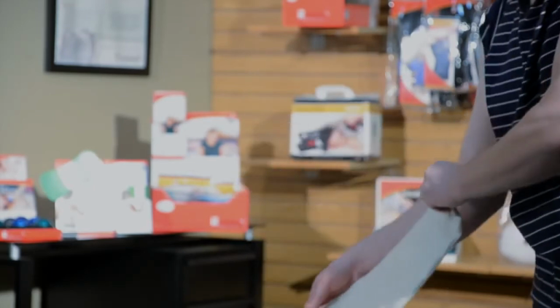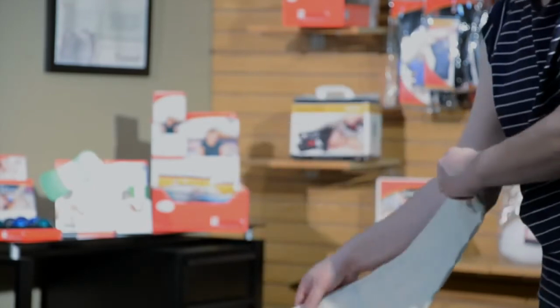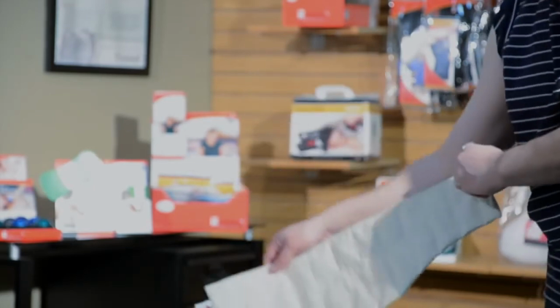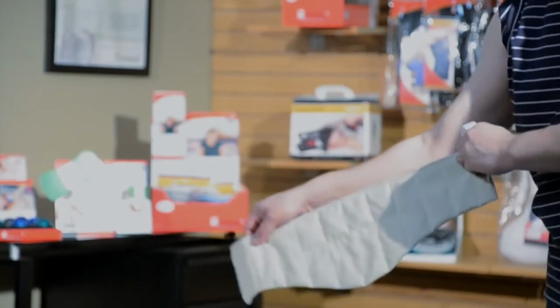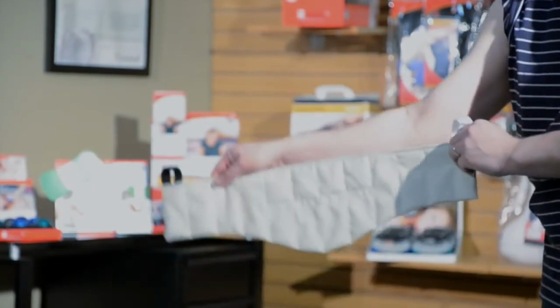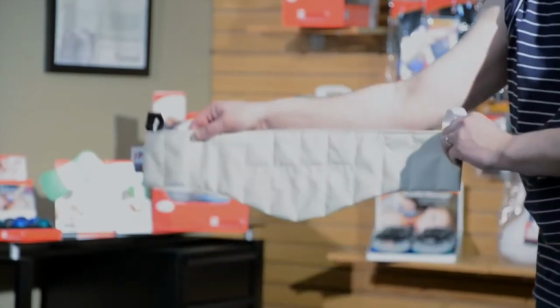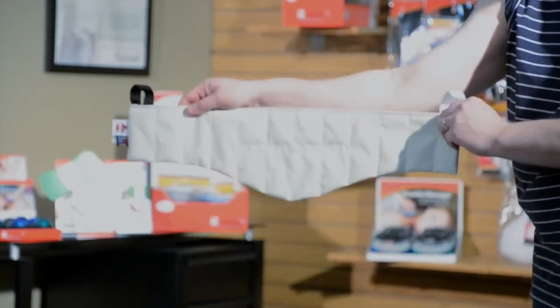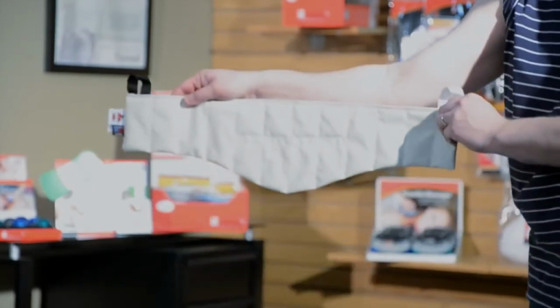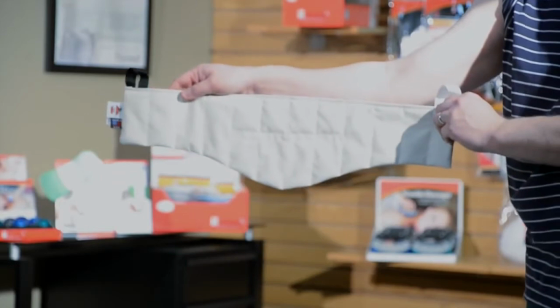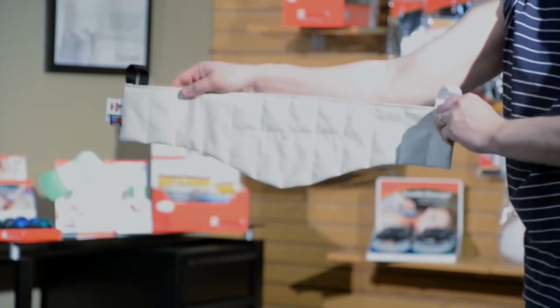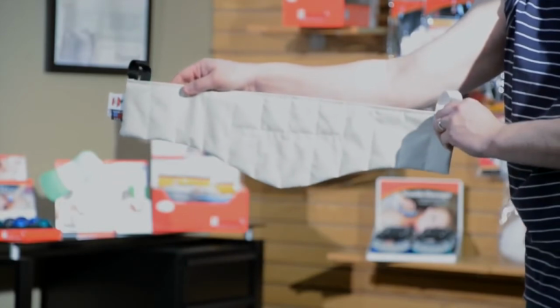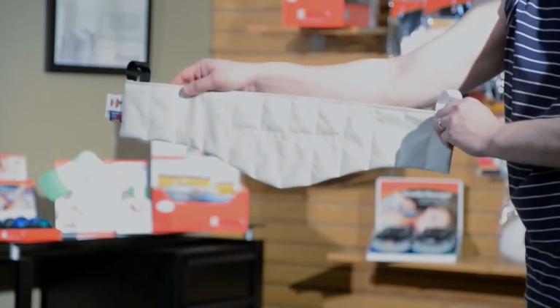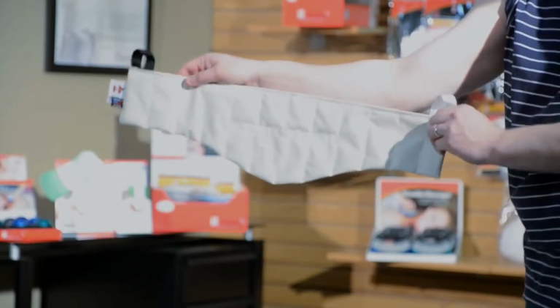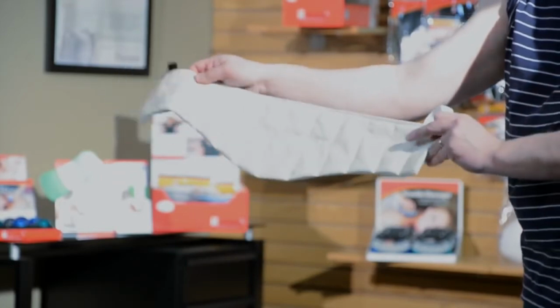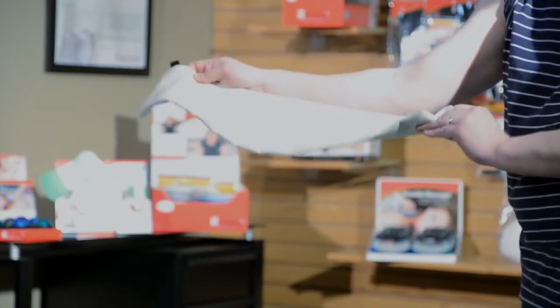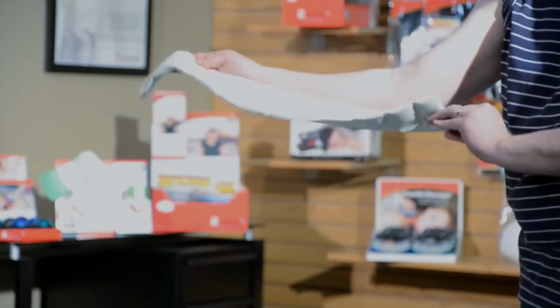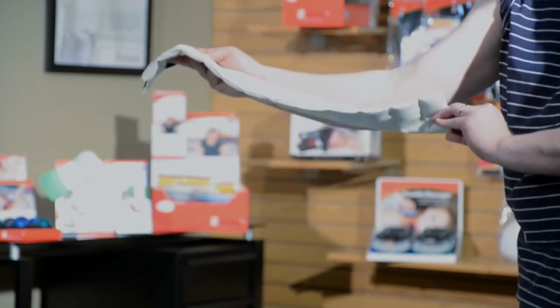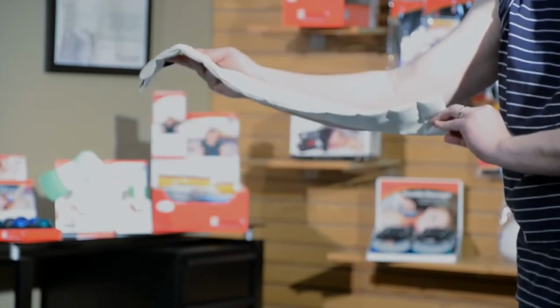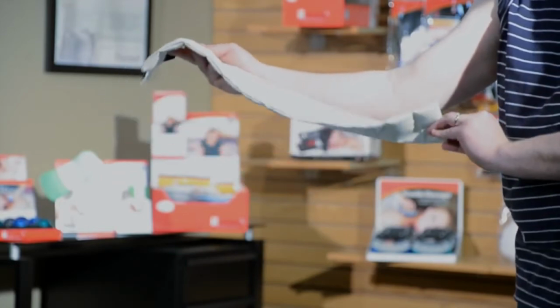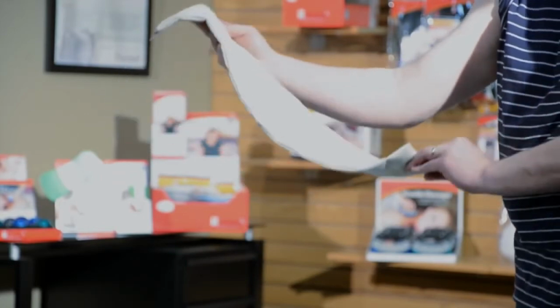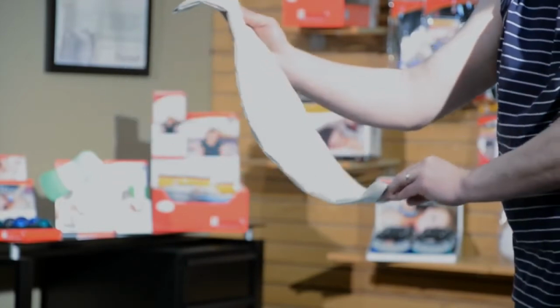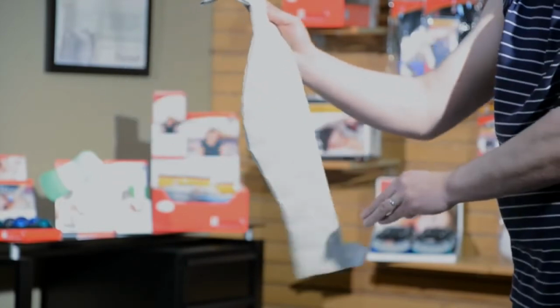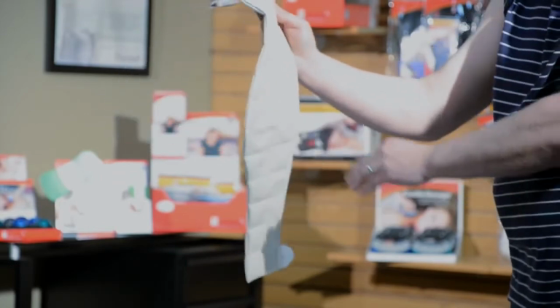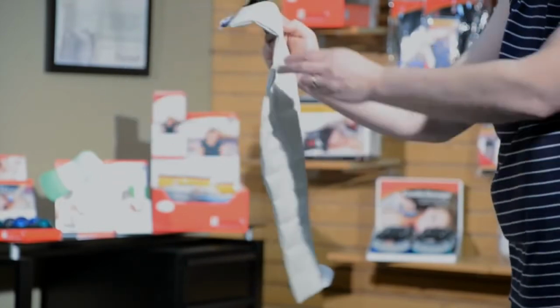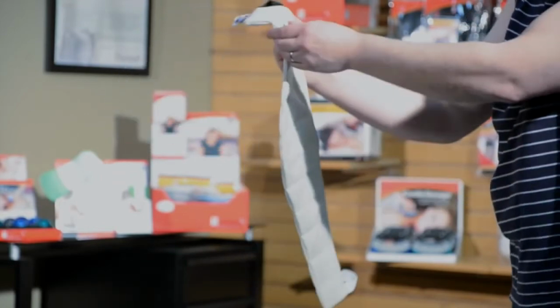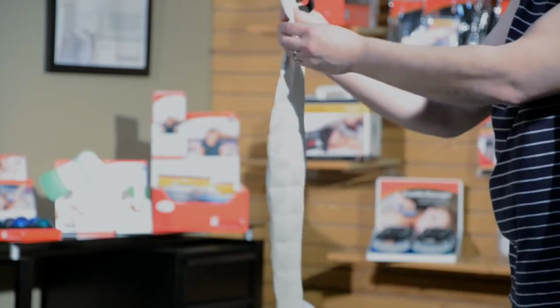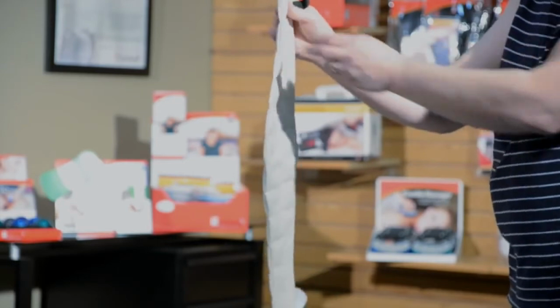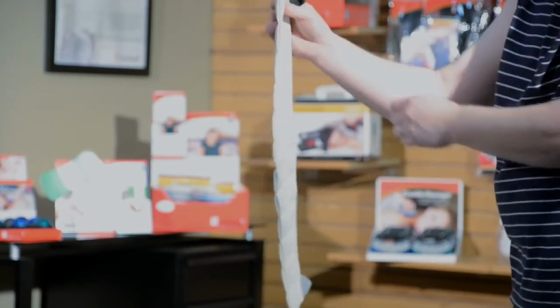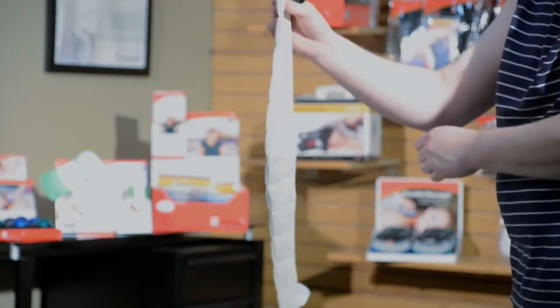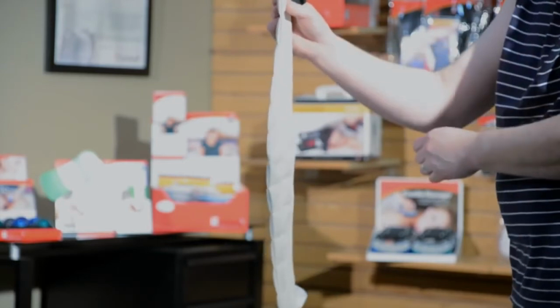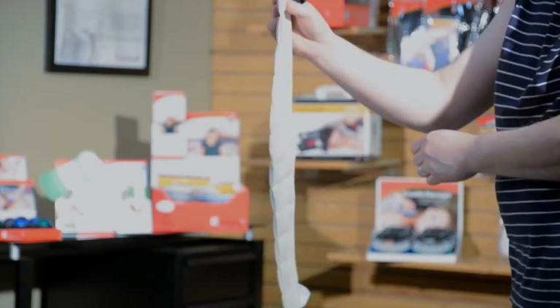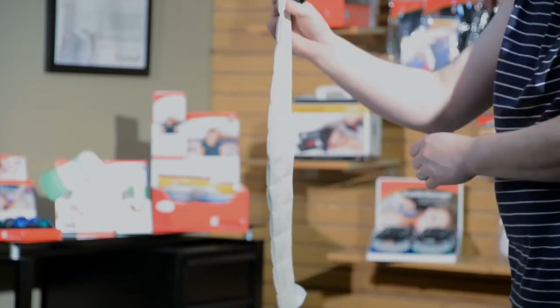Available in multiple sizes, packs can be used on the back, neck, or other extremities to help relieve arthritic pain, sprains, muscle soreness, or headaches.